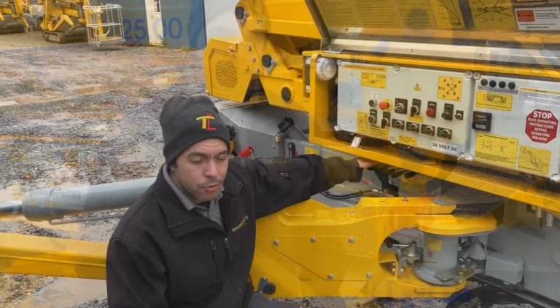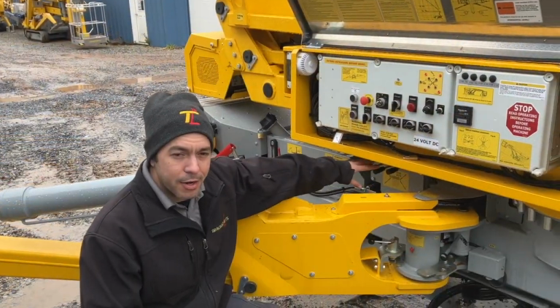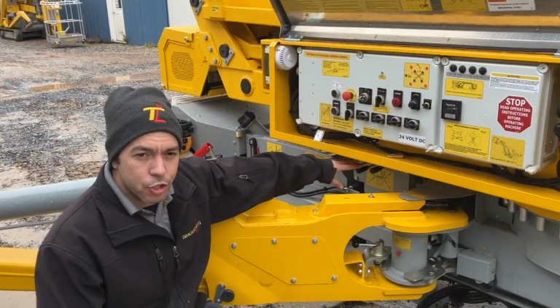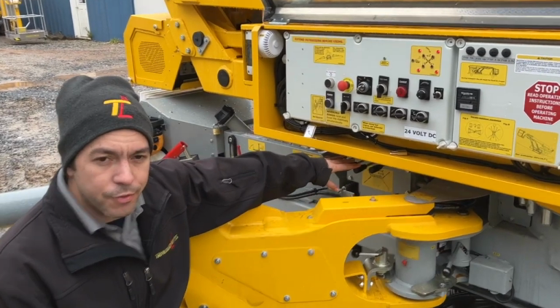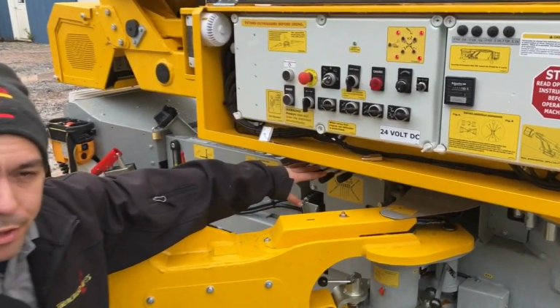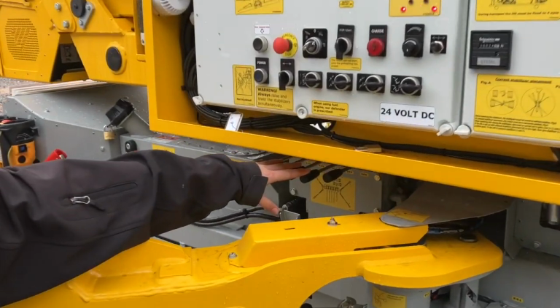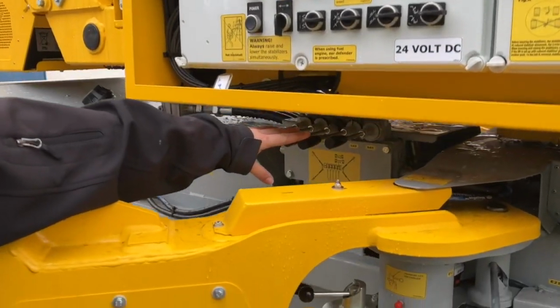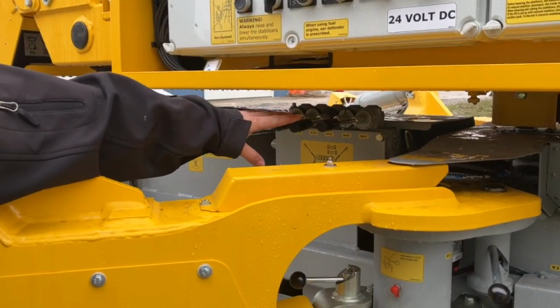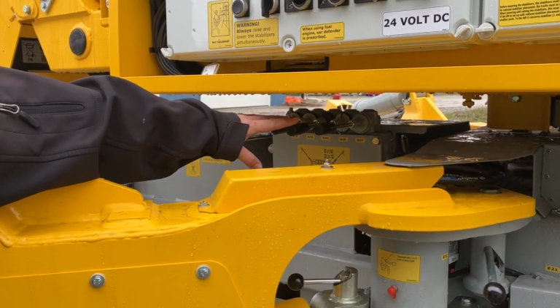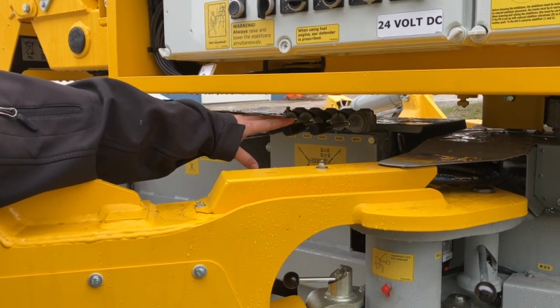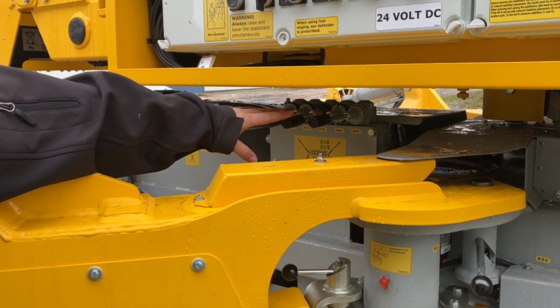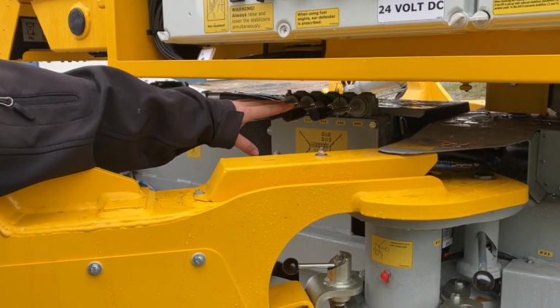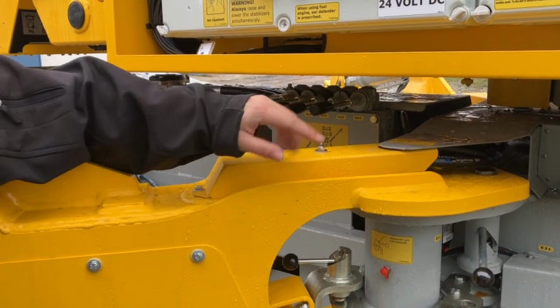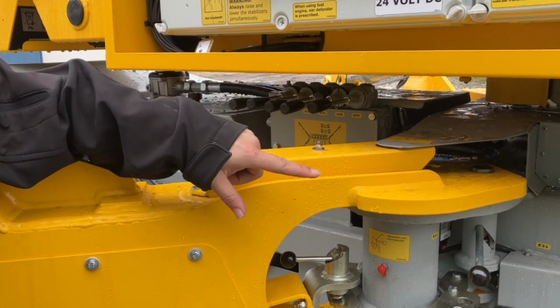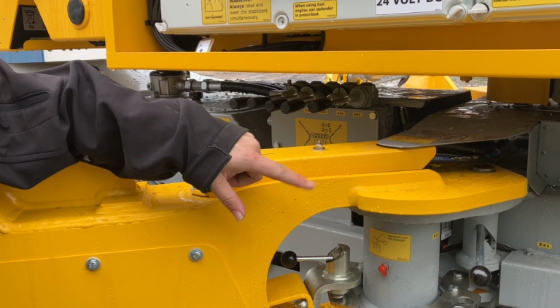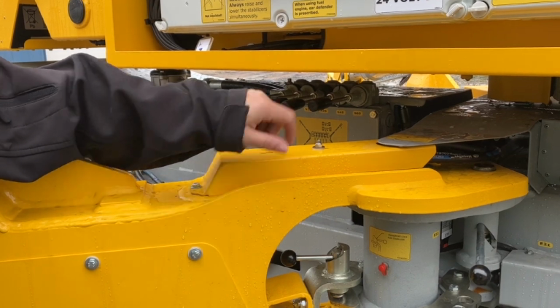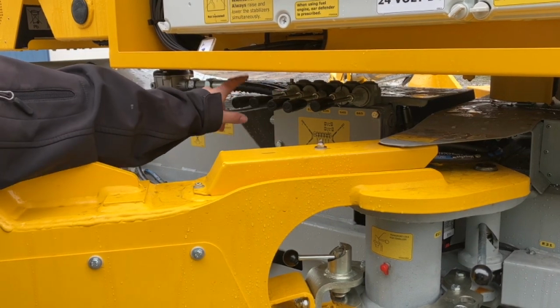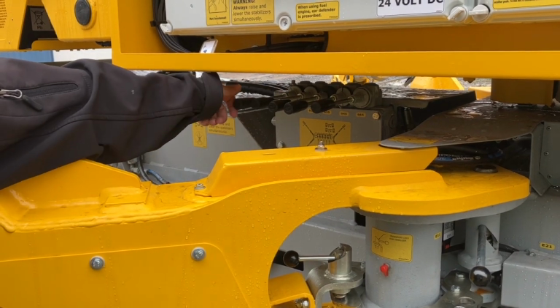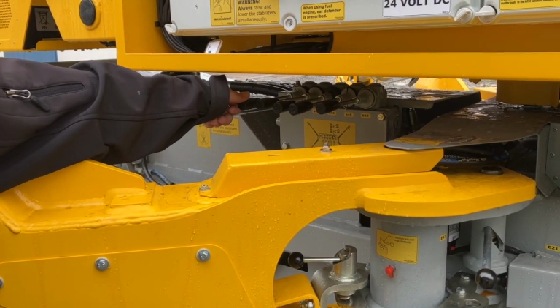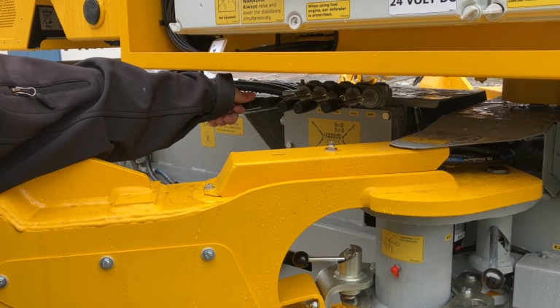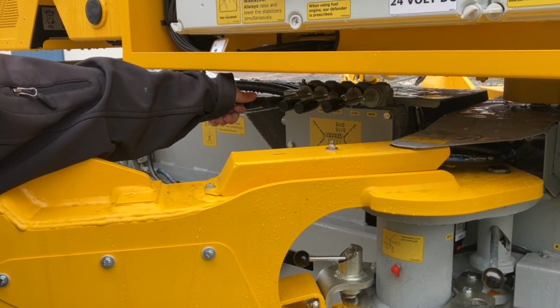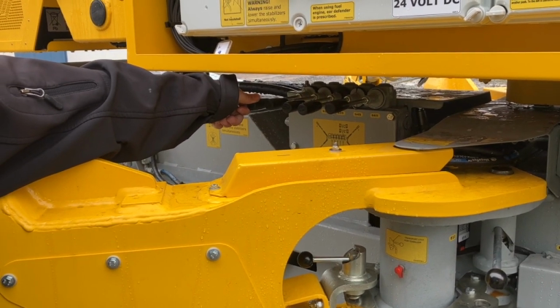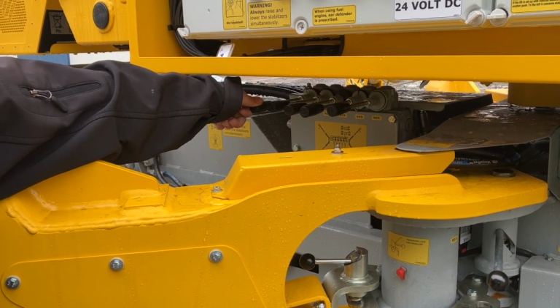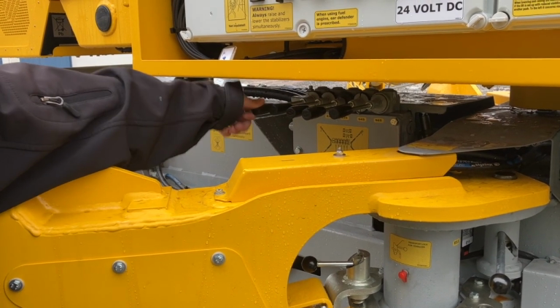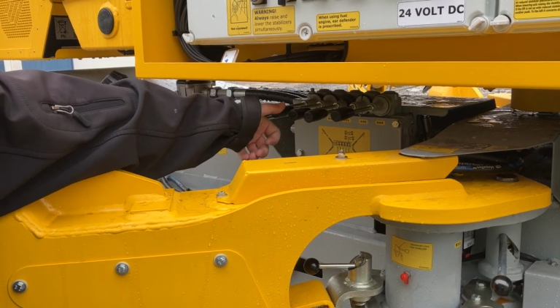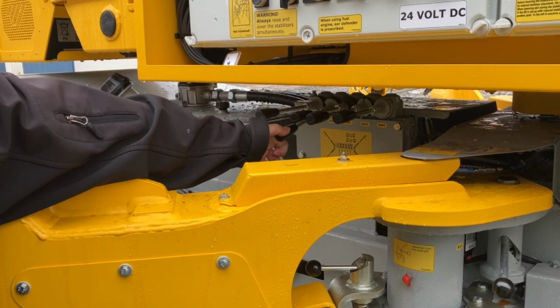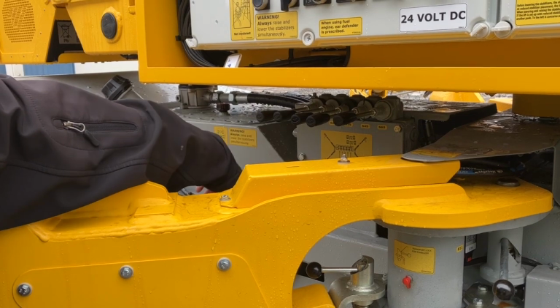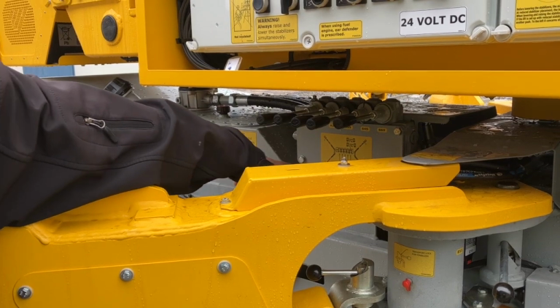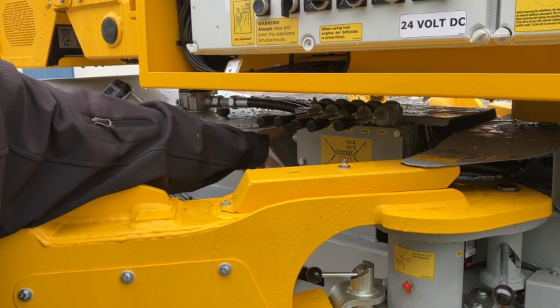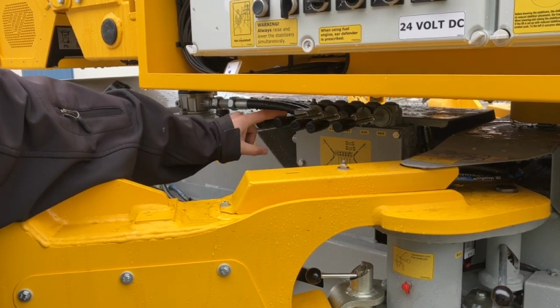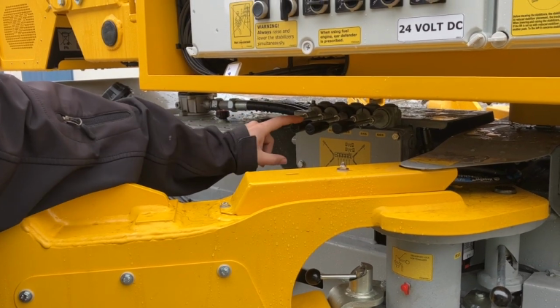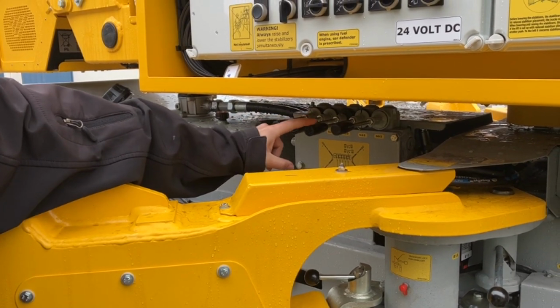Right down here are the controls for your outriggers. When you are ready to operate your outriggers, make sure all the outriggers are locked into place and then you will operate these. Each one of these is labeled: one, two, three, four.